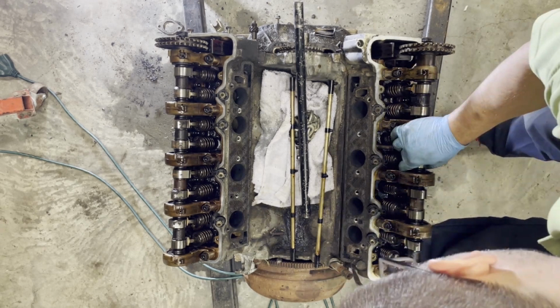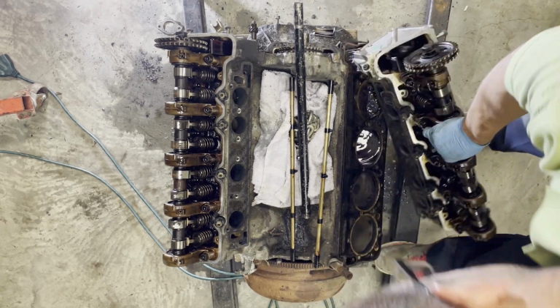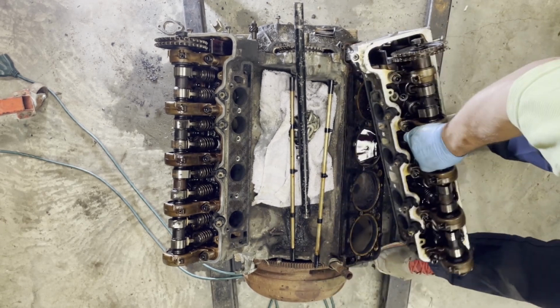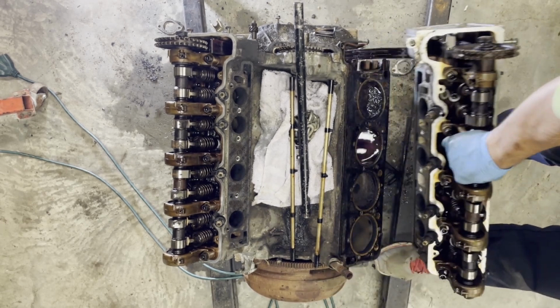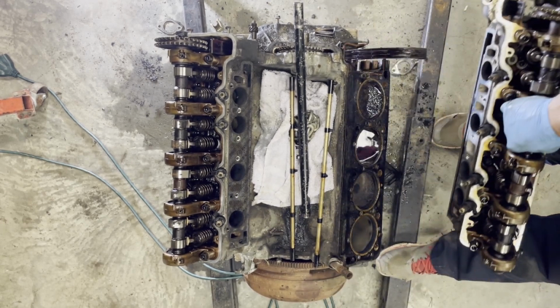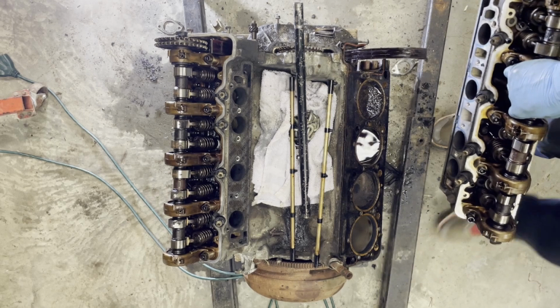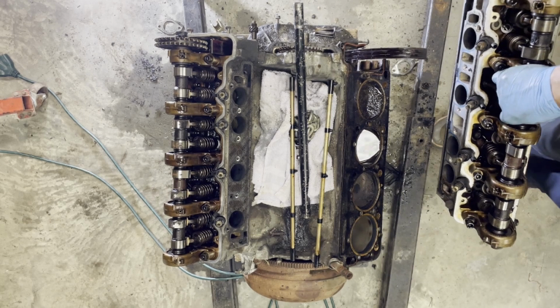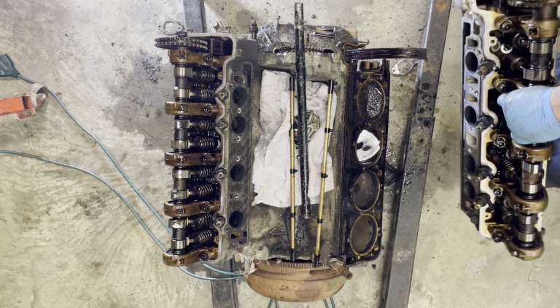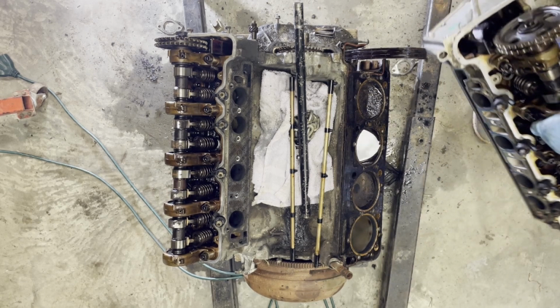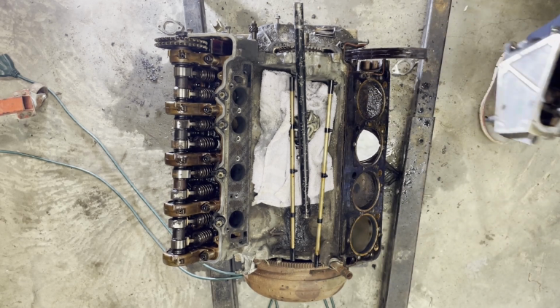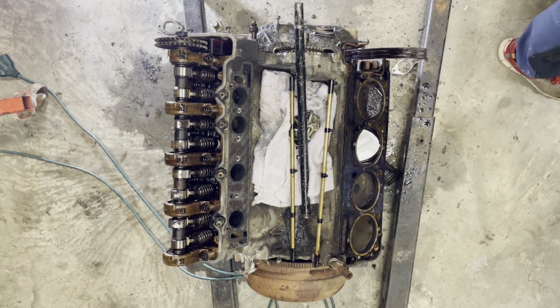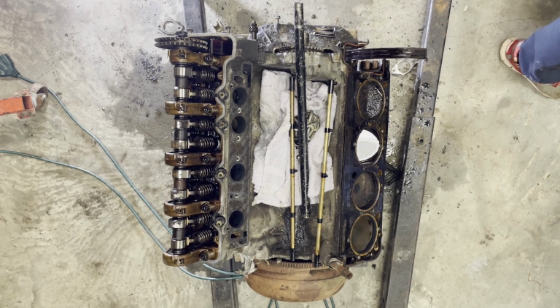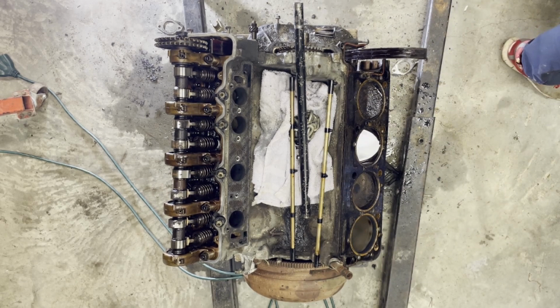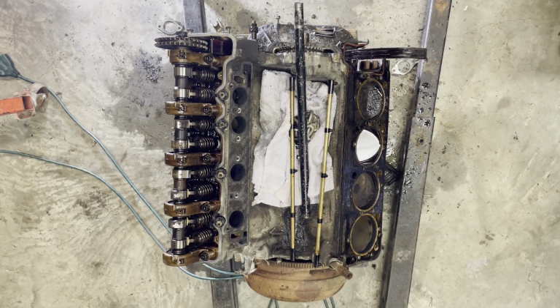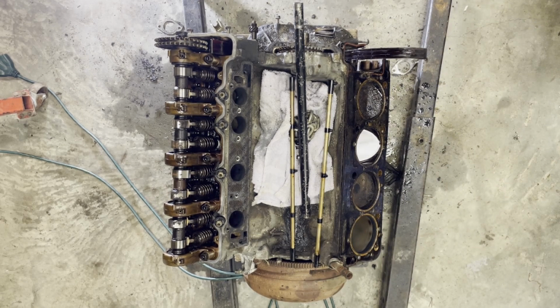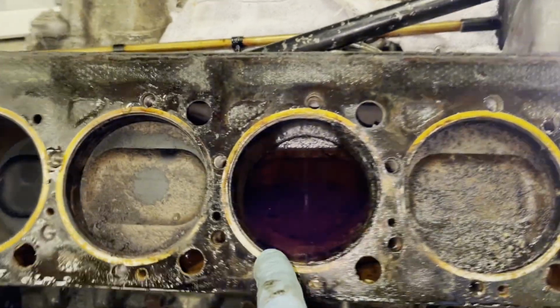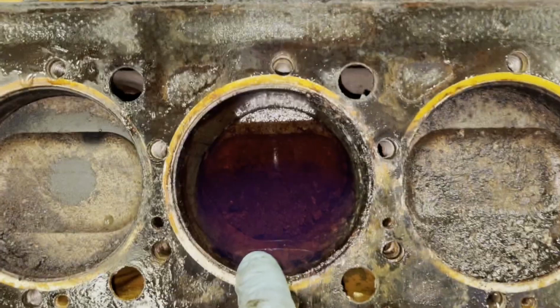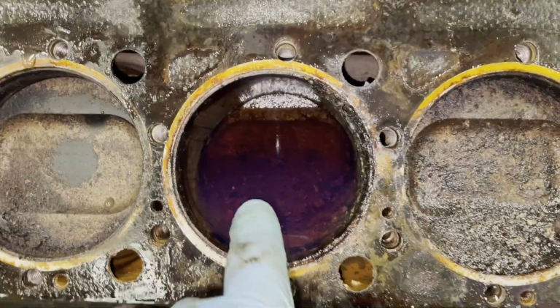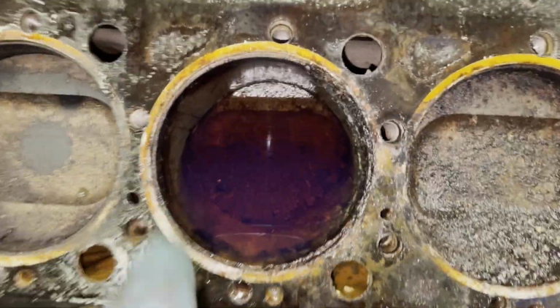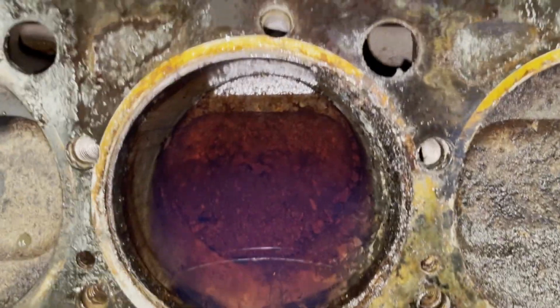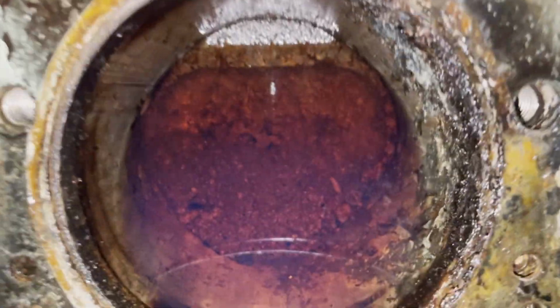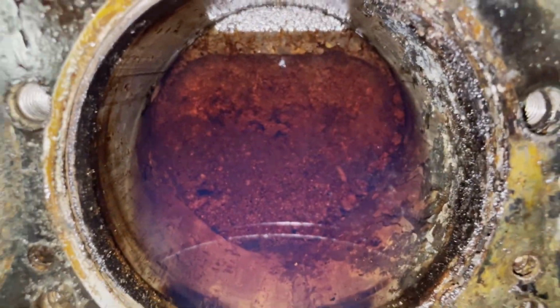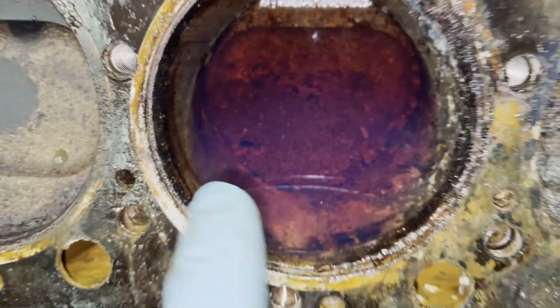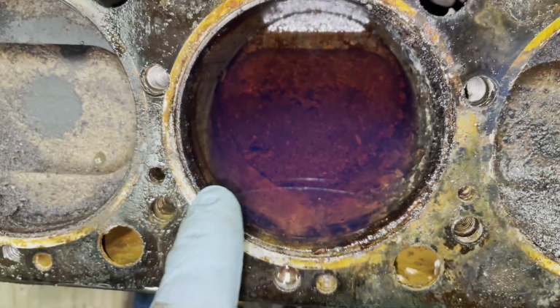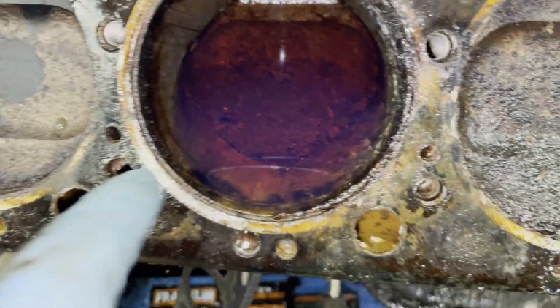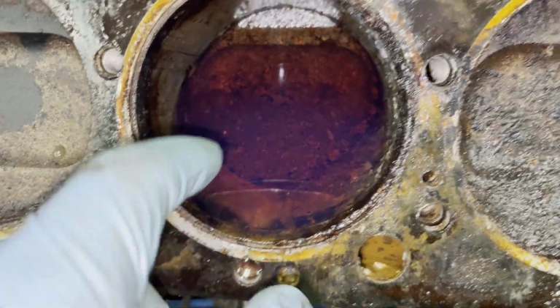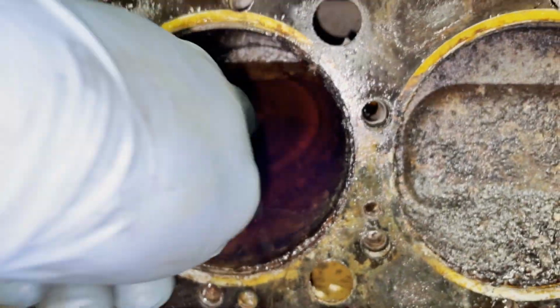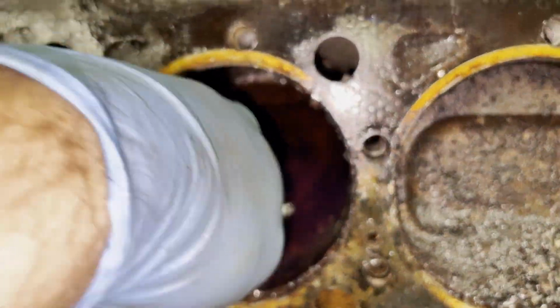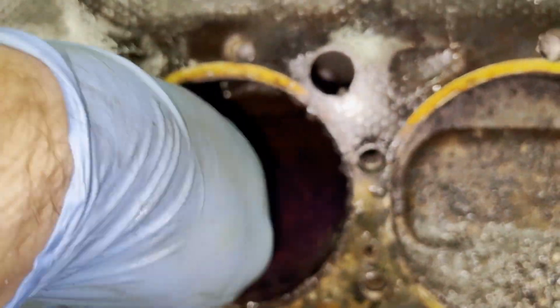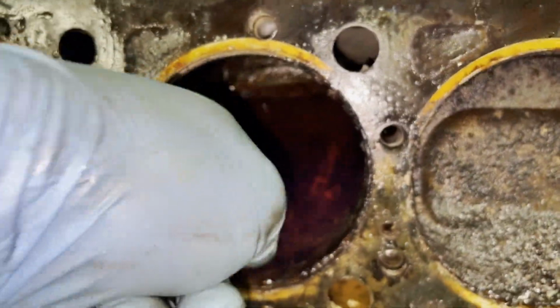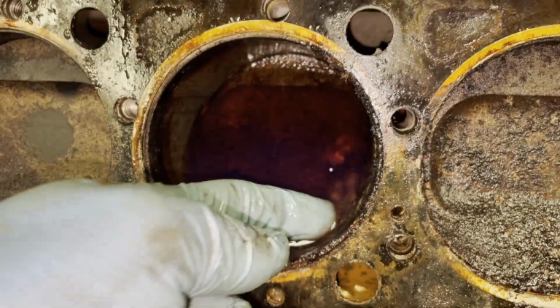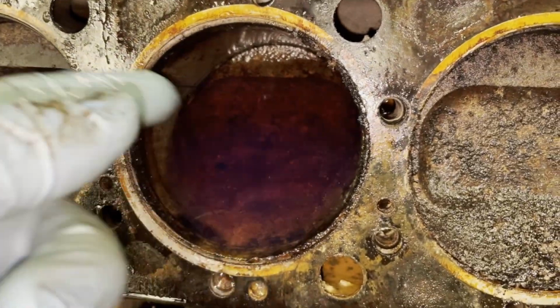There we go. Let's go in for an inspection. That looks nasty — you can see all the deposits in there. Don't worry about the liquid, that was my unseizing mixture. What is incredible is the amount of crap in this cylinder.